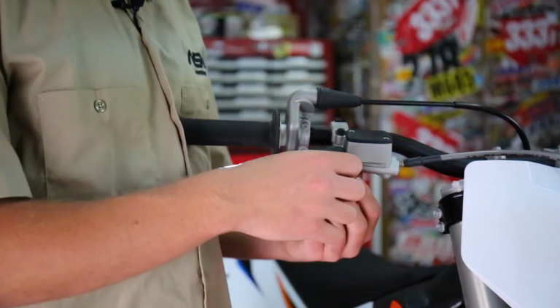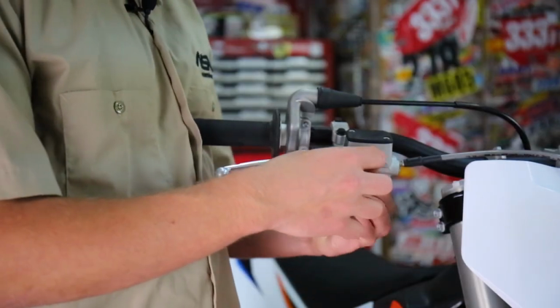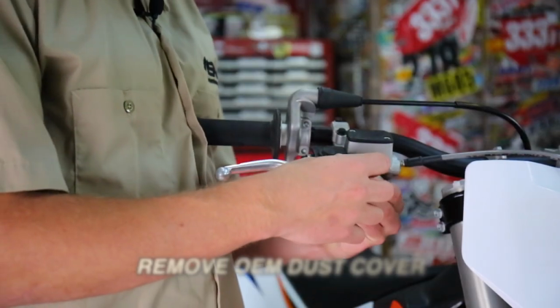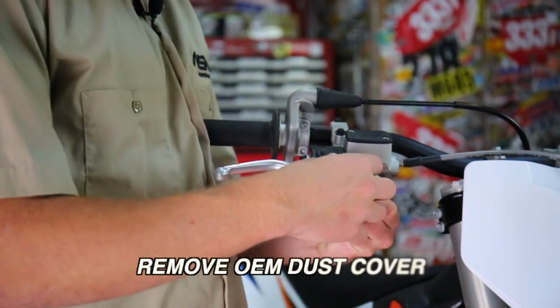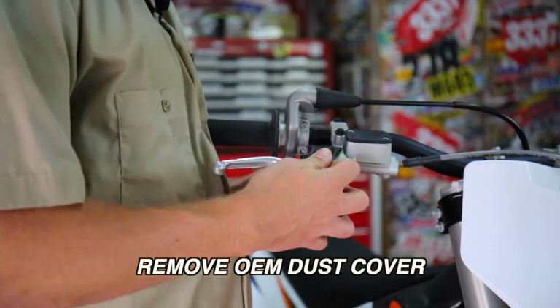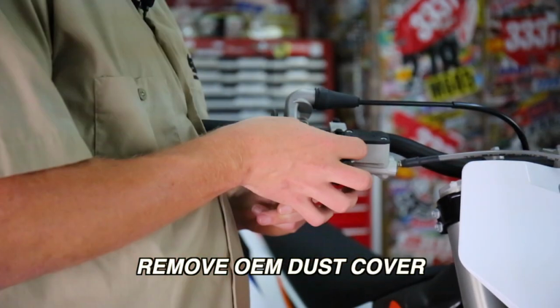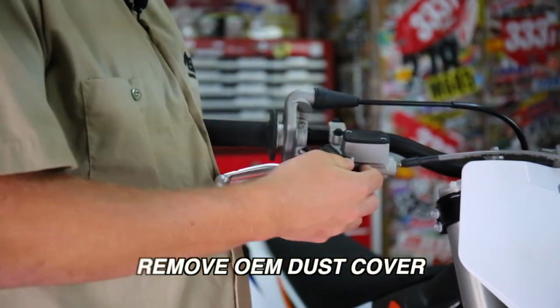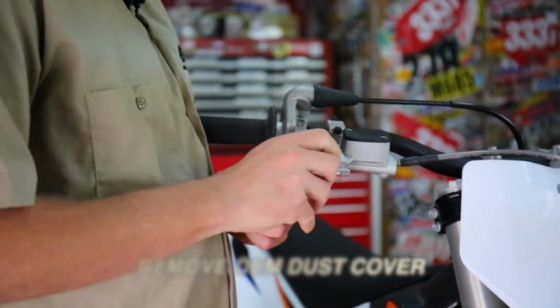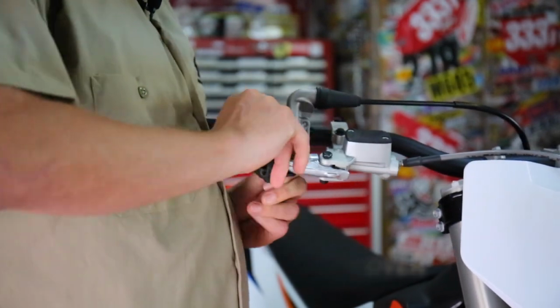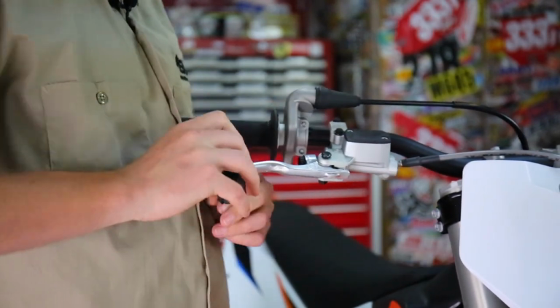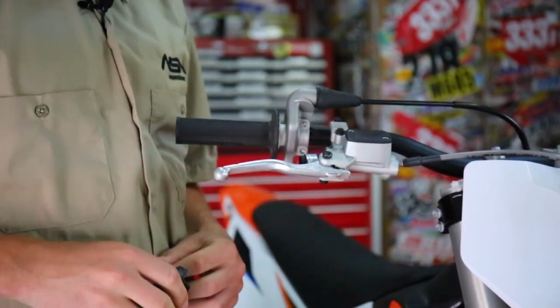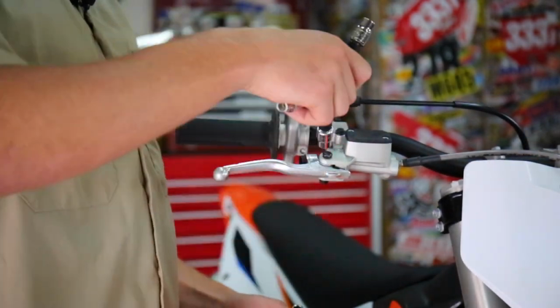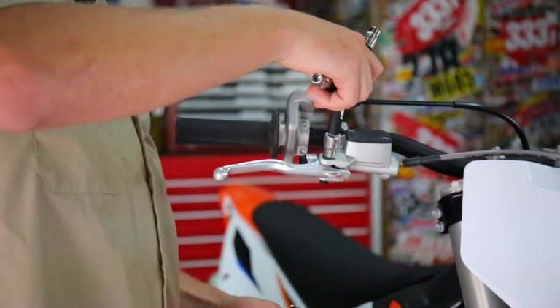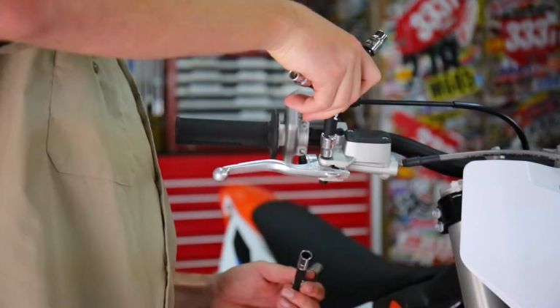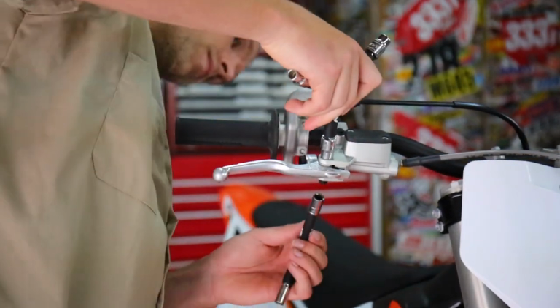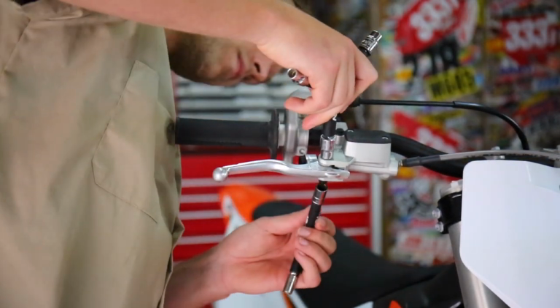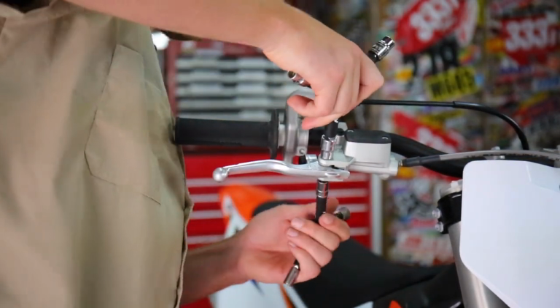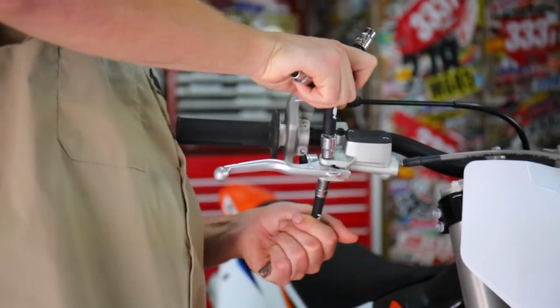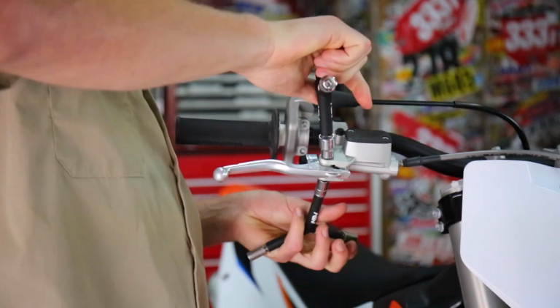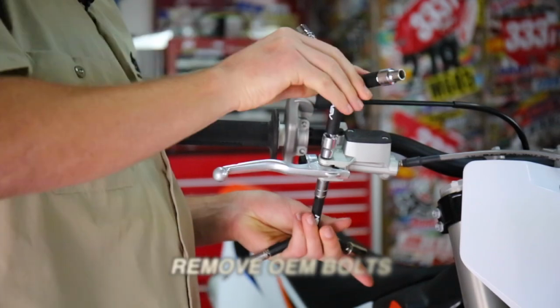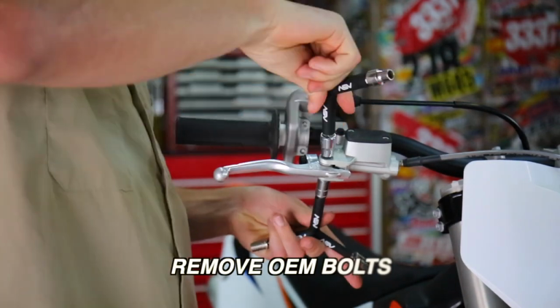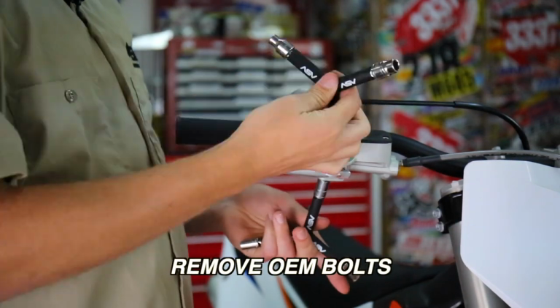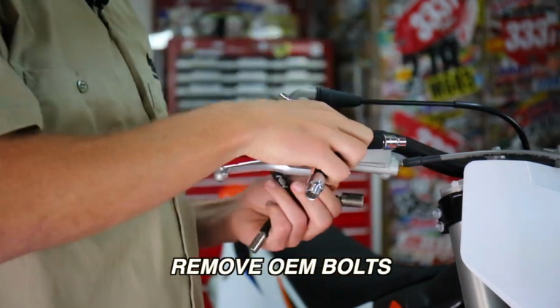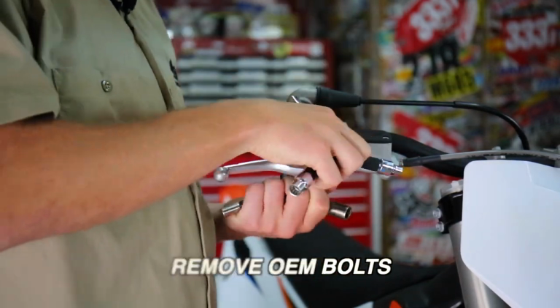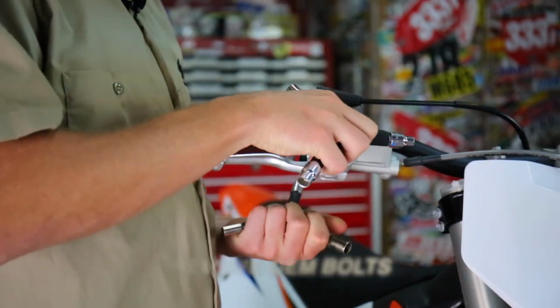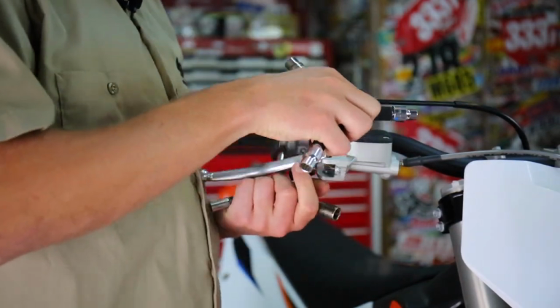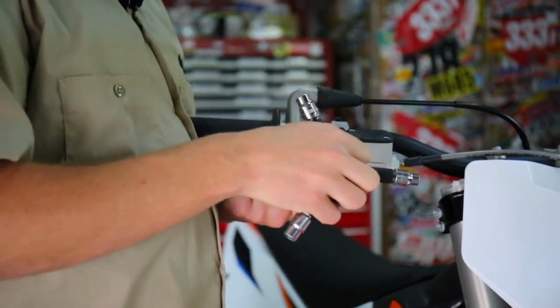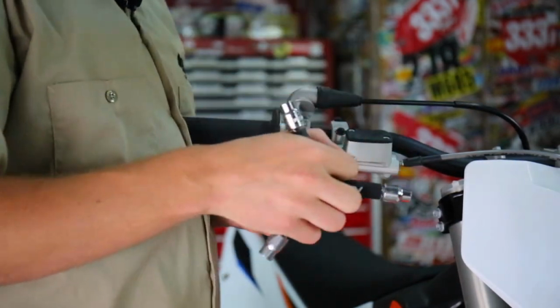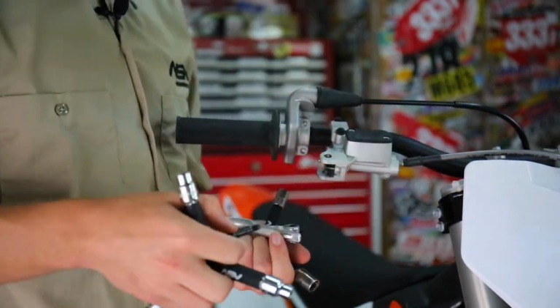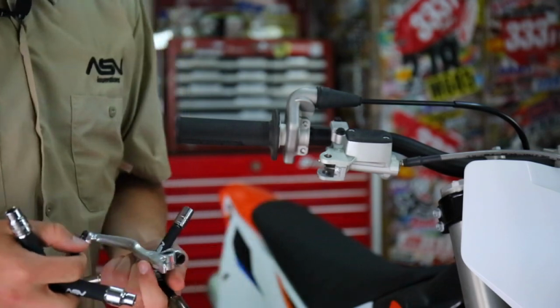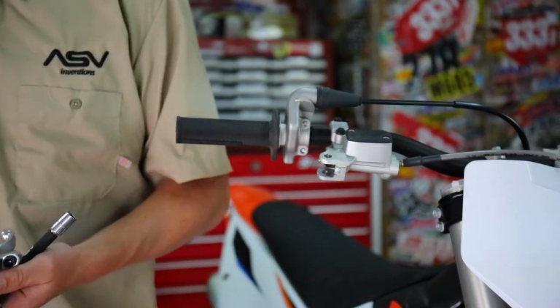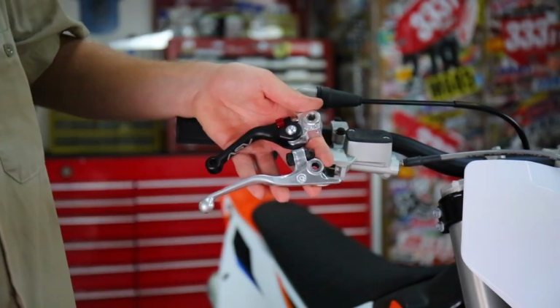First up, you're going to want to remove the OEM dust cover. Next, you're going to take your two 10 millimeters and line them up to the top and bottom bolts. Don't worry if you lose the OEM spring, as you do not need the spring for the ASV levers.